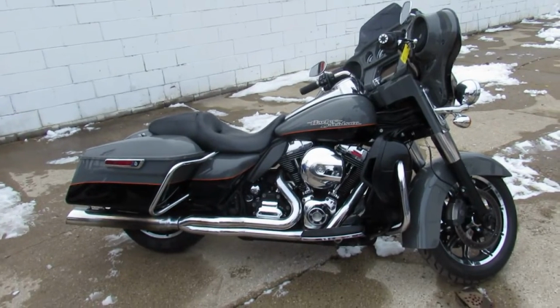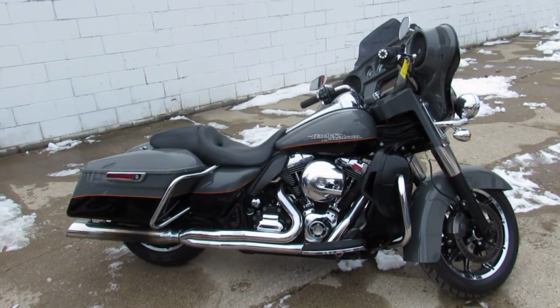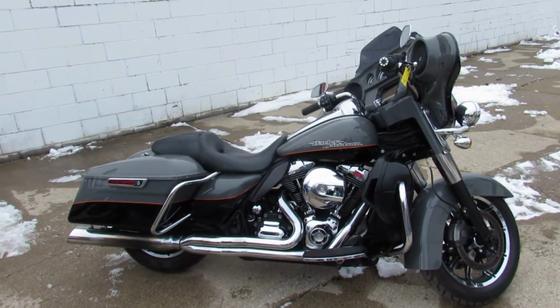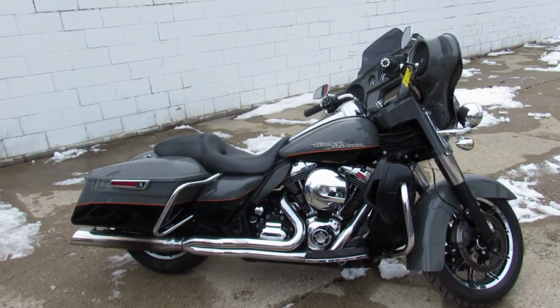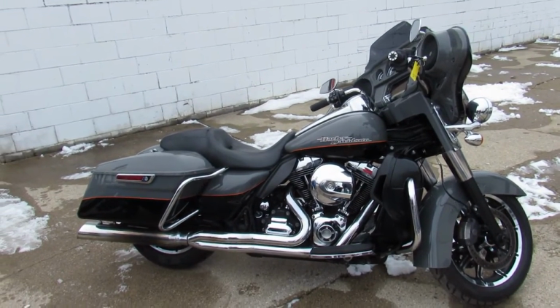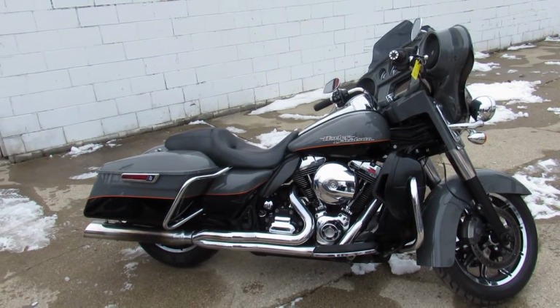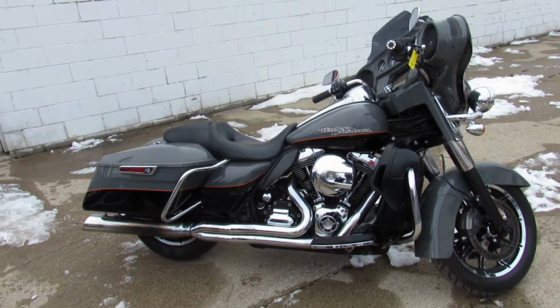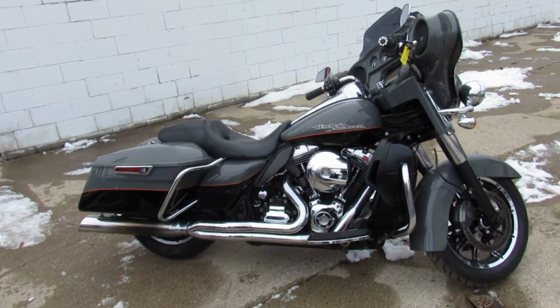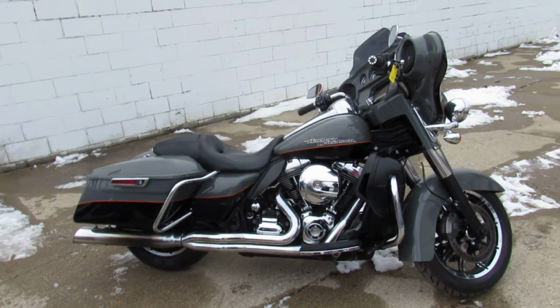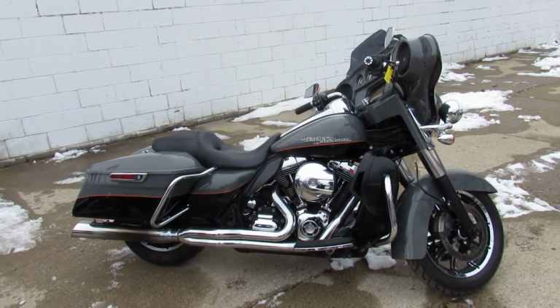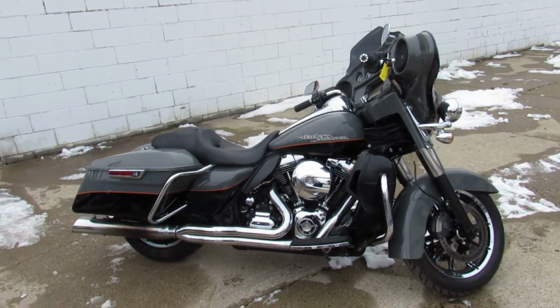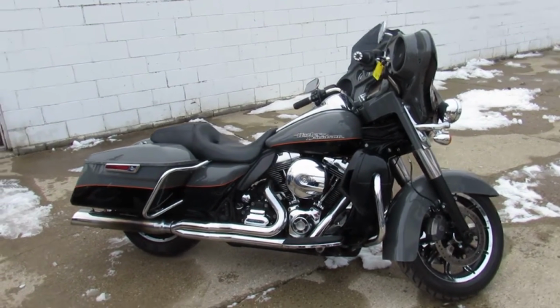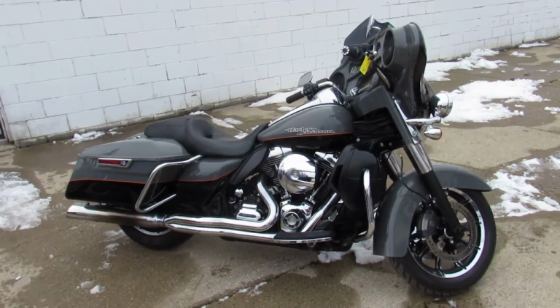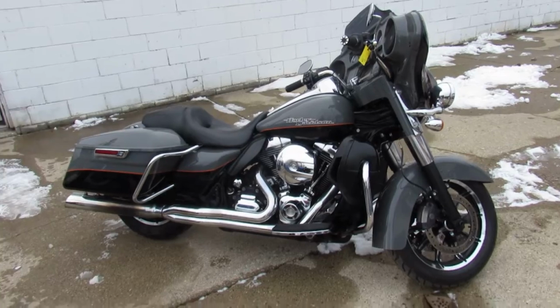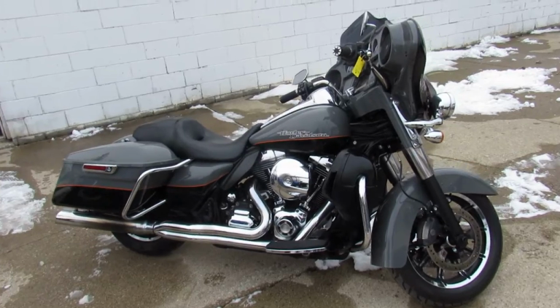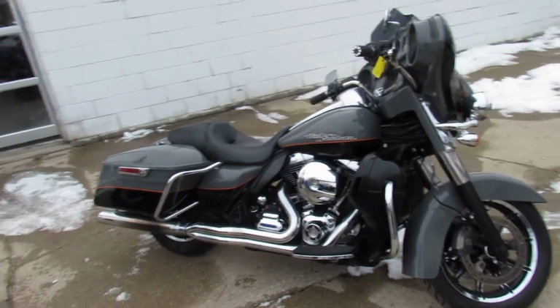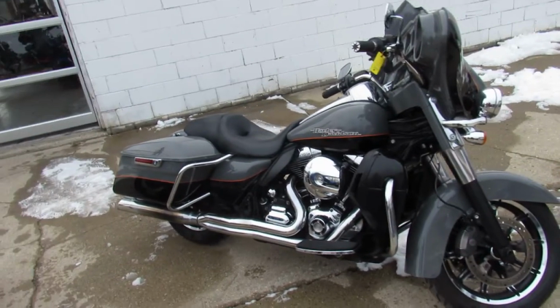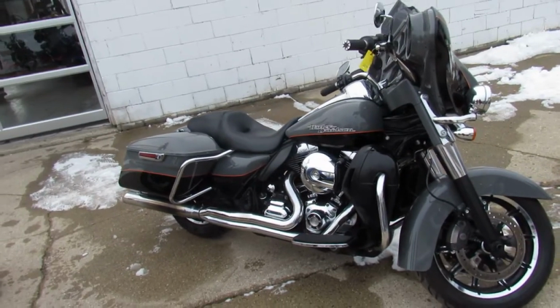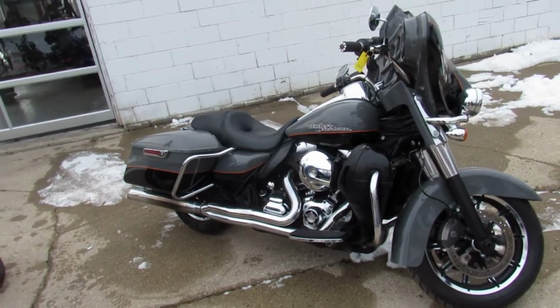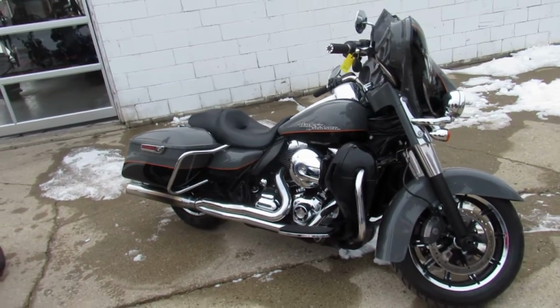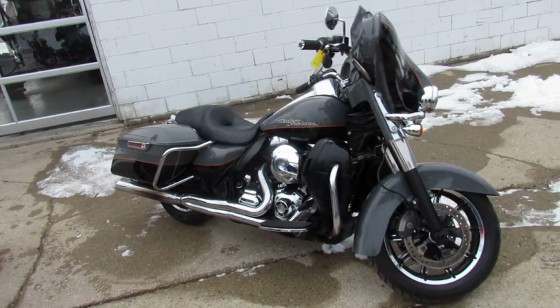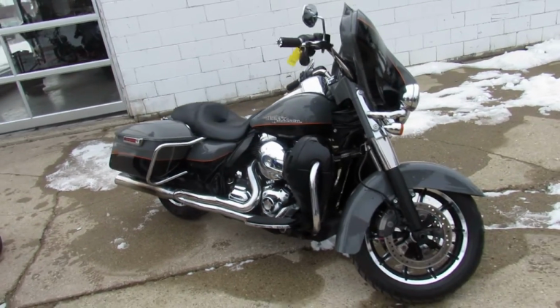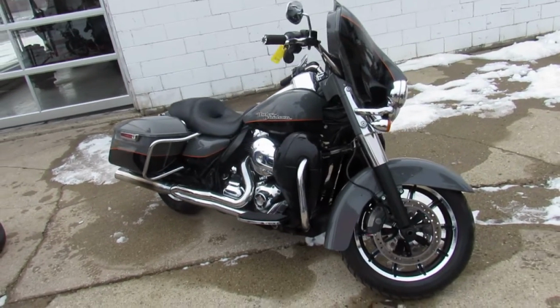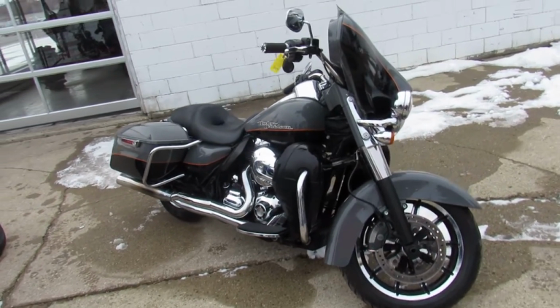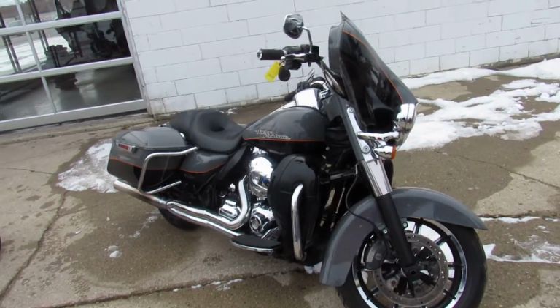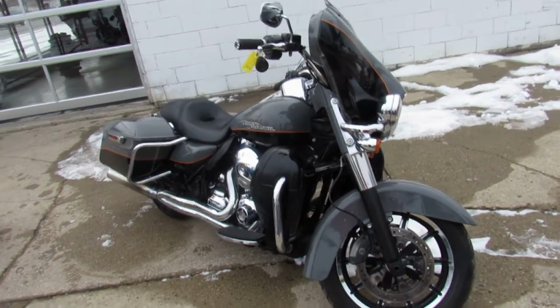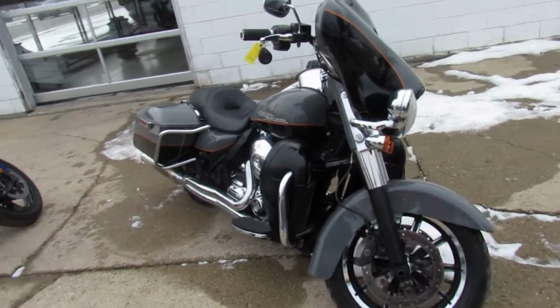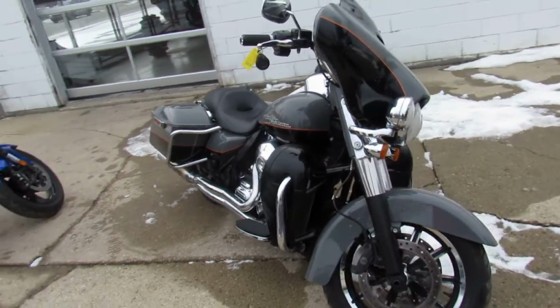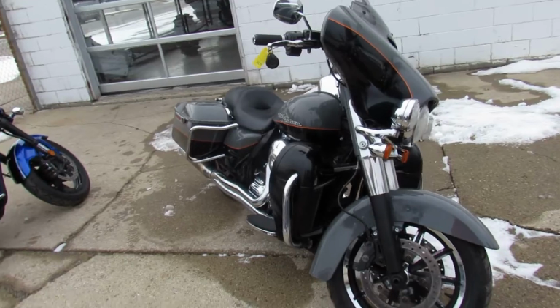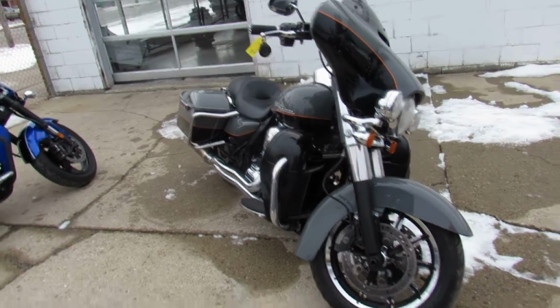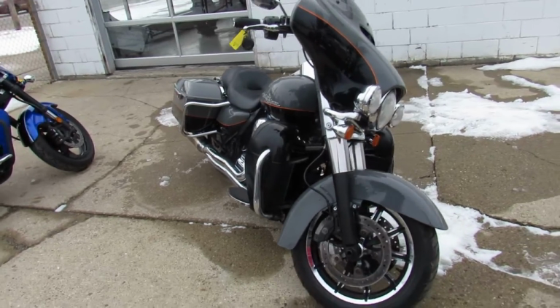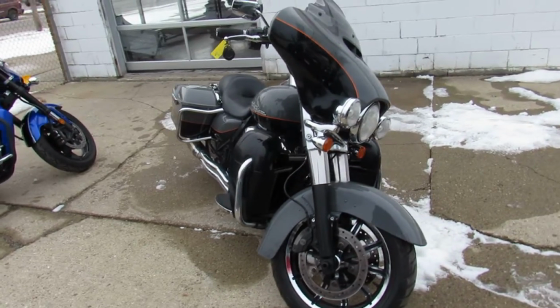Hey, what's up guys? It's Hughes Harley-Davidson headquarters here at Provo Power Sports doing a video on a truckload of the latest Harleys we just got in. We got a ton of them to get up, so keep an eye on our website, YouTube channel, and Facebook page.